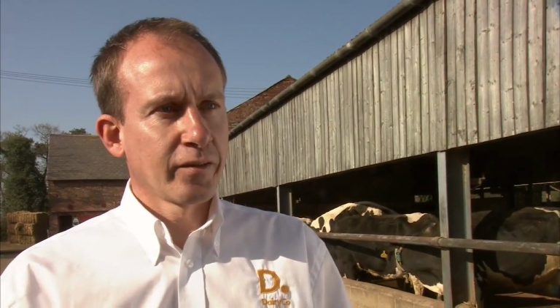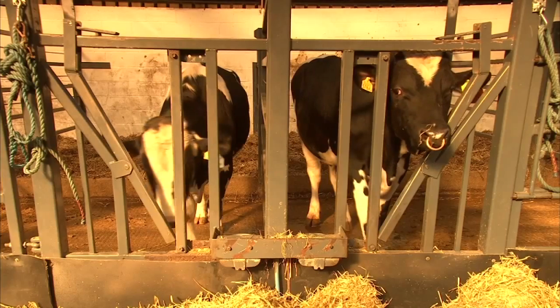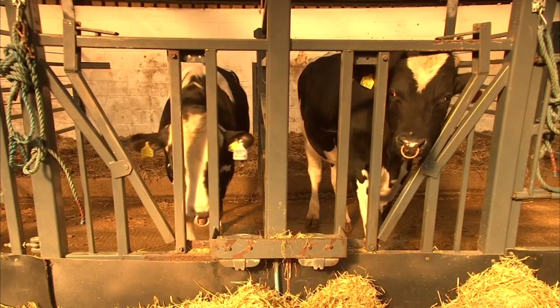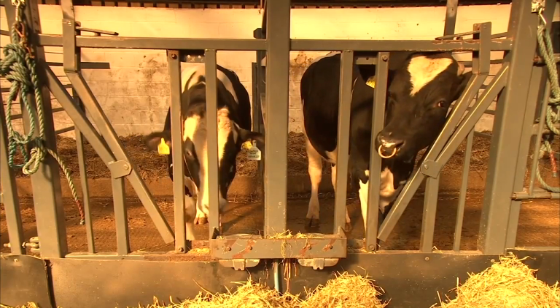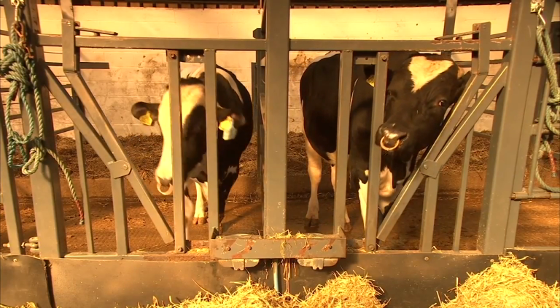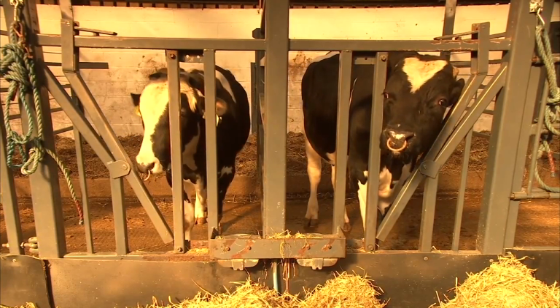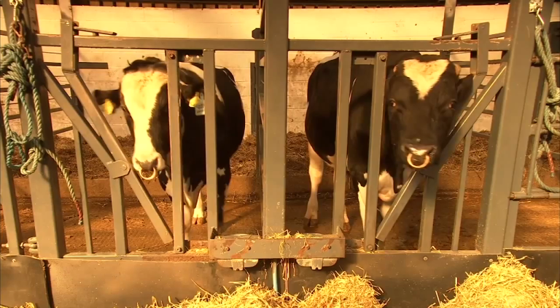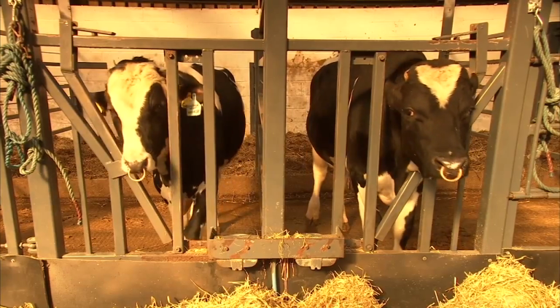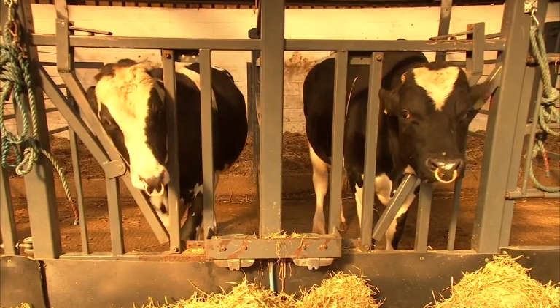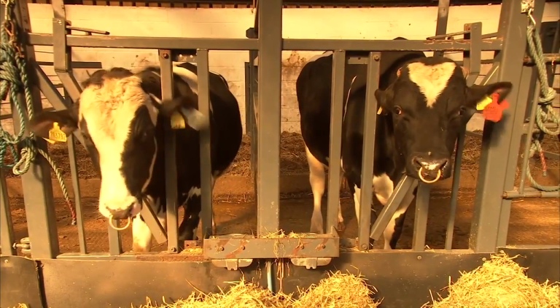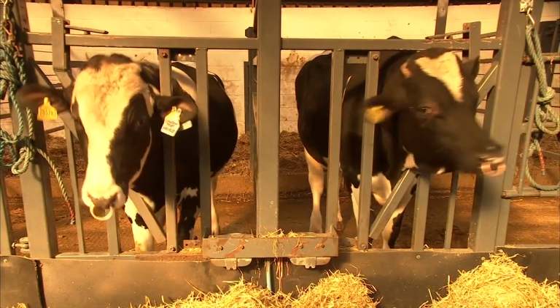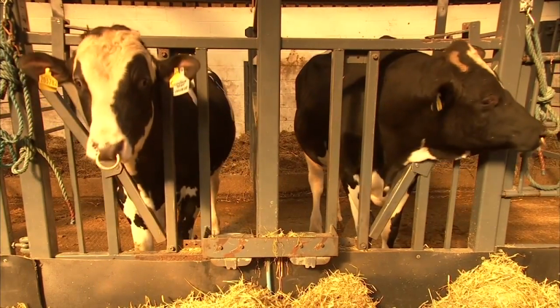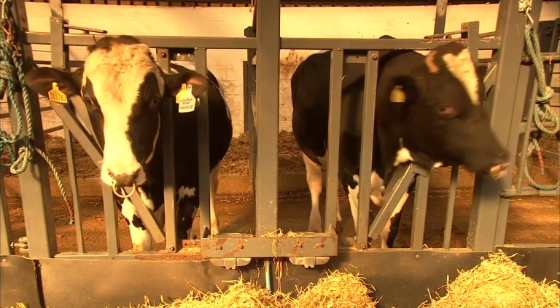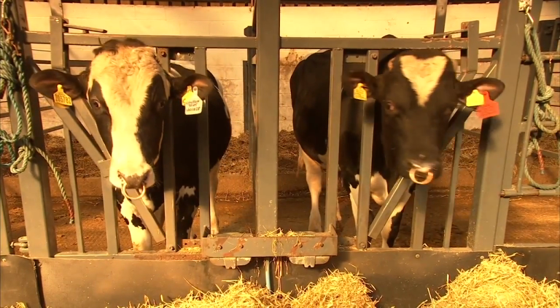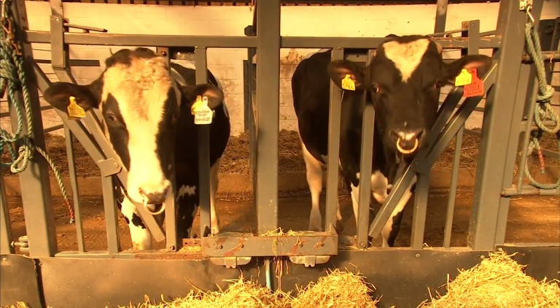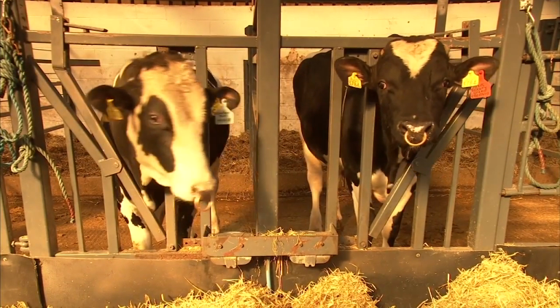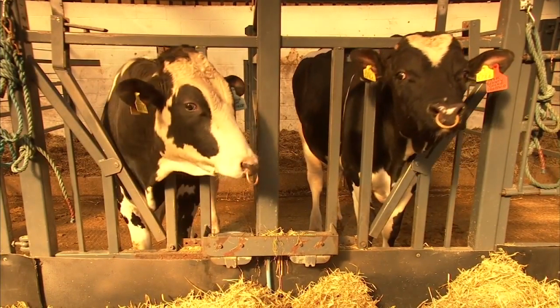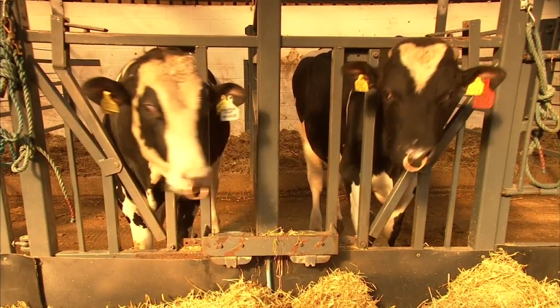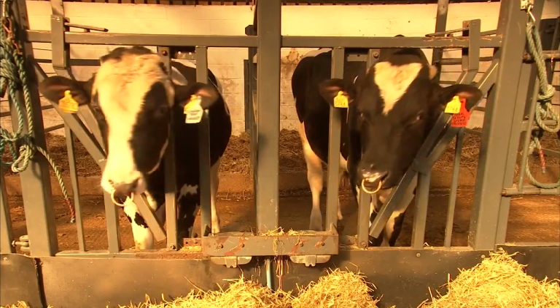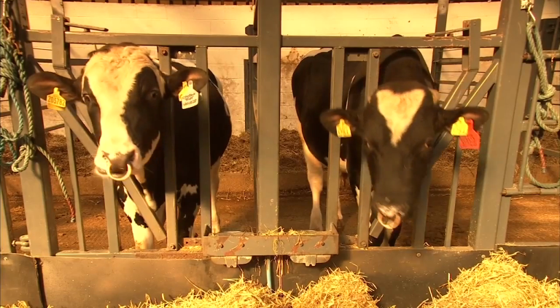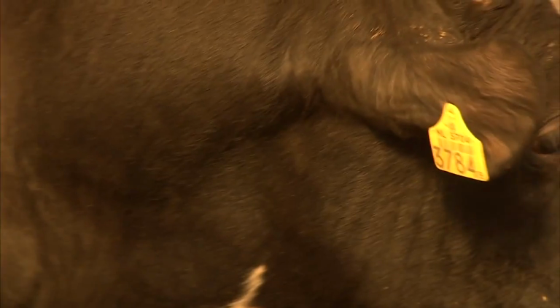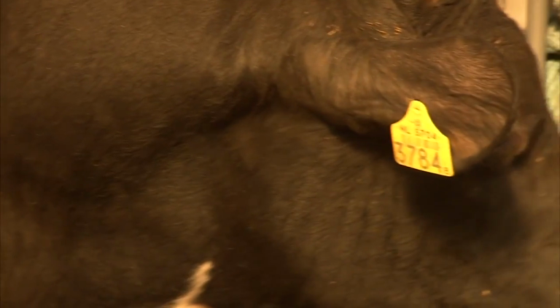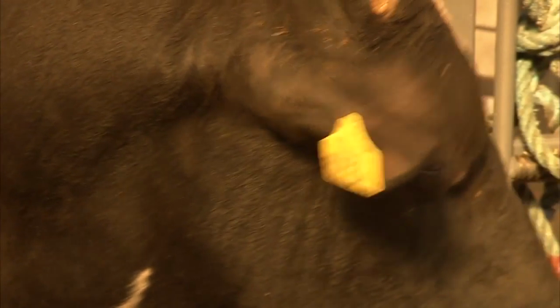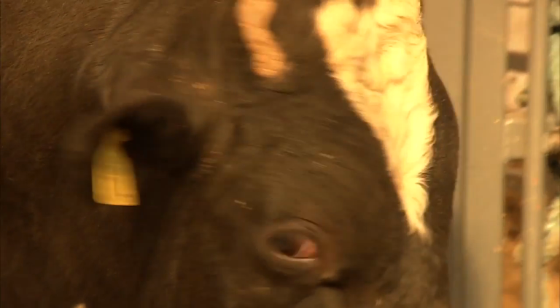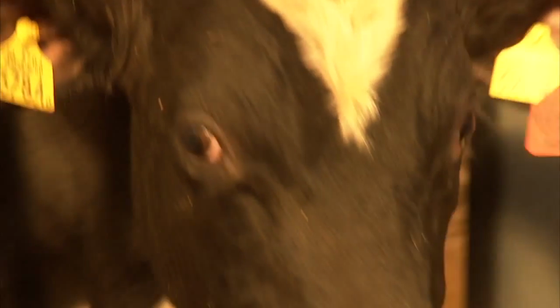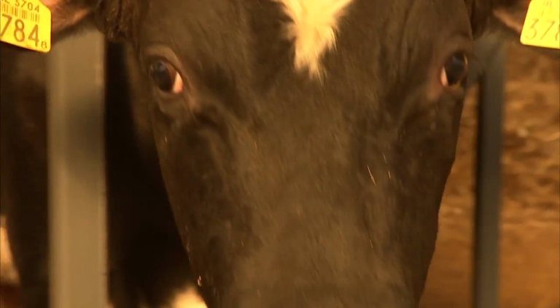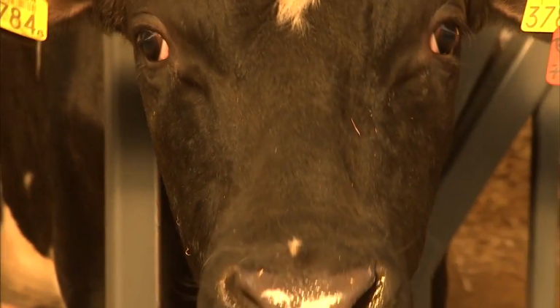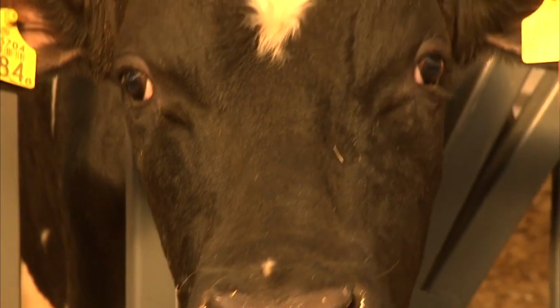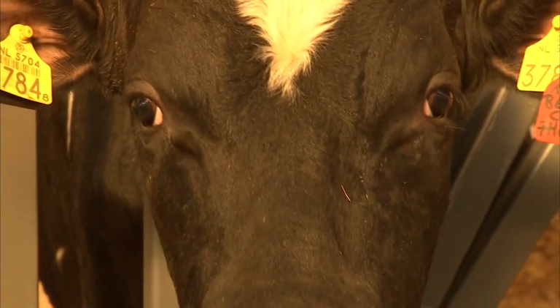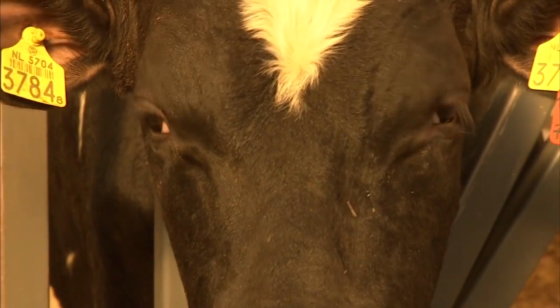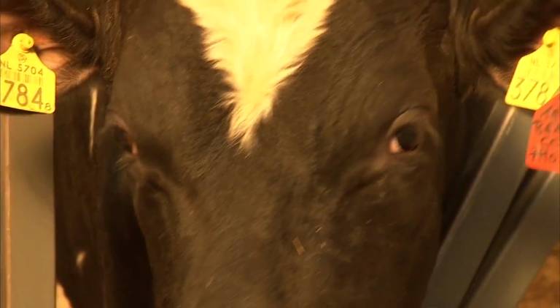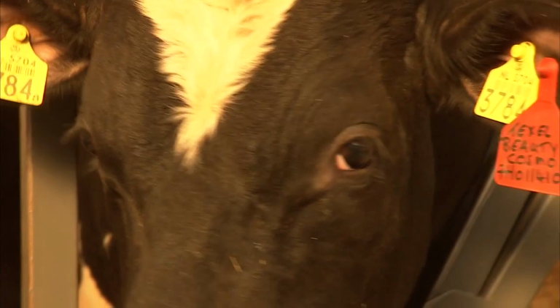By having a more reliable assessment of a young bull at an early age, farmers can use those bulls with more confidence than was previously possible. And by using these bulls earlier, we can reduce the generation interval, which then gives the potential on-farm to increase genetic gain.